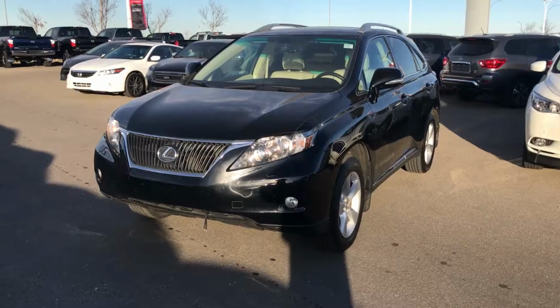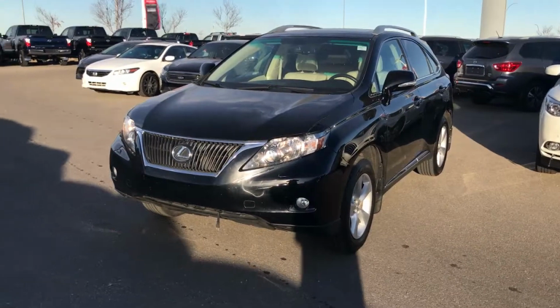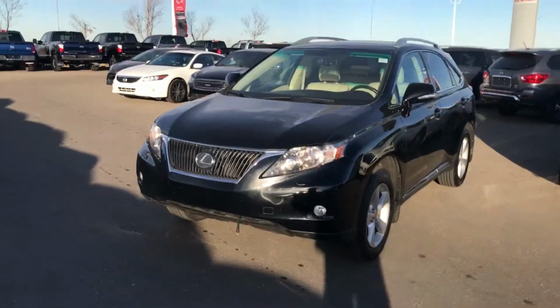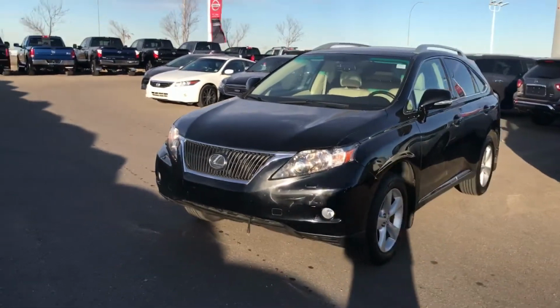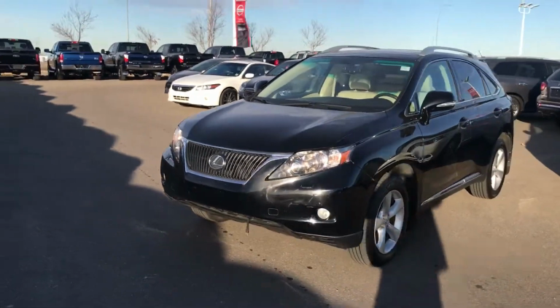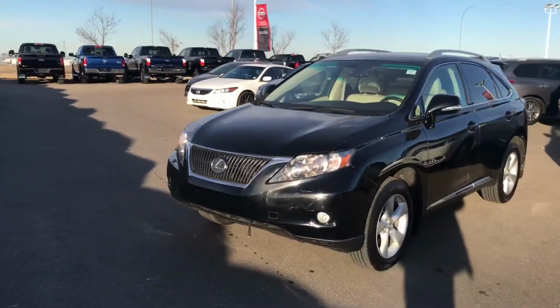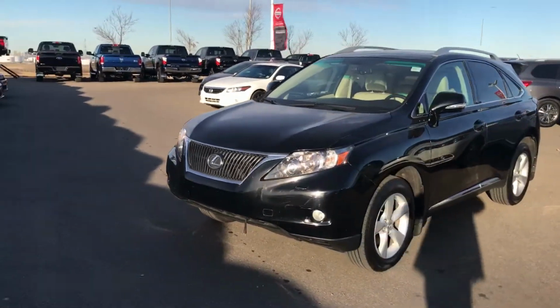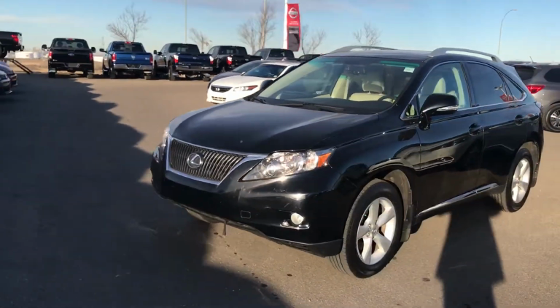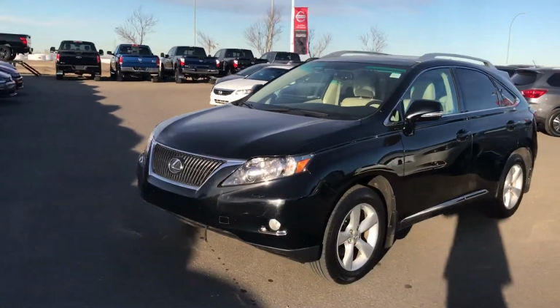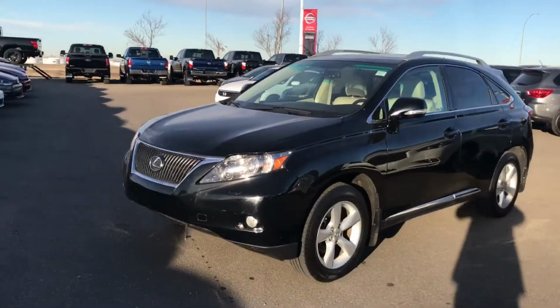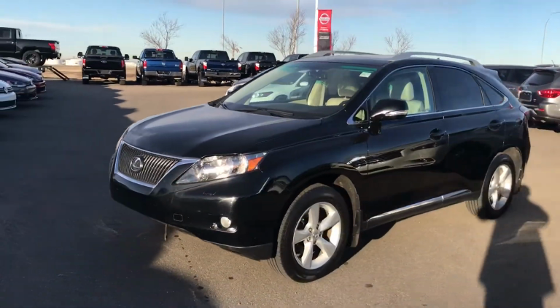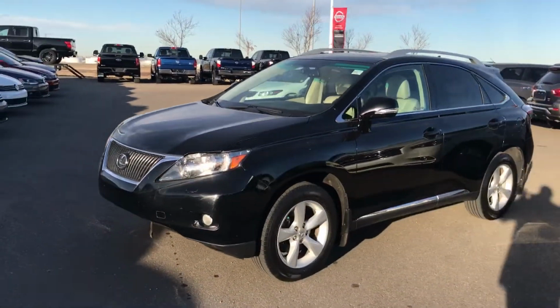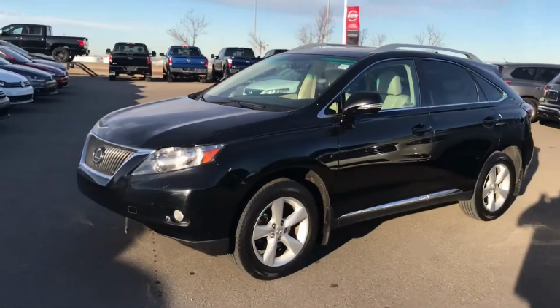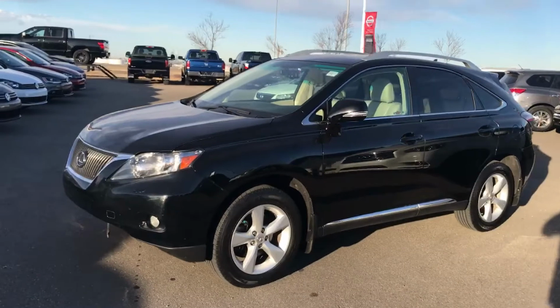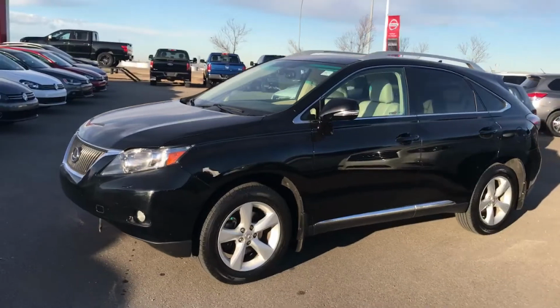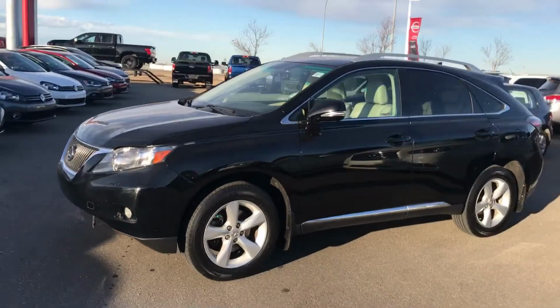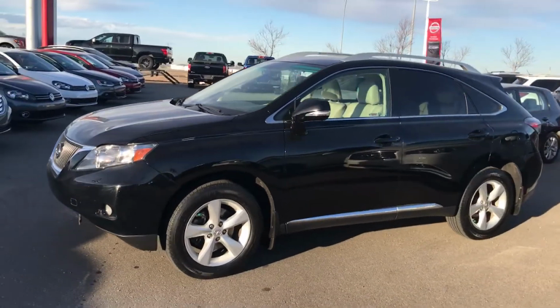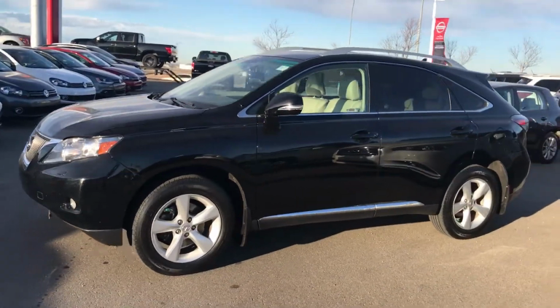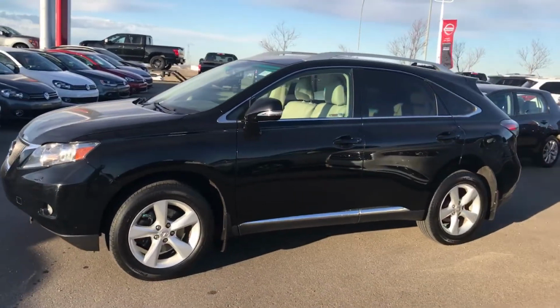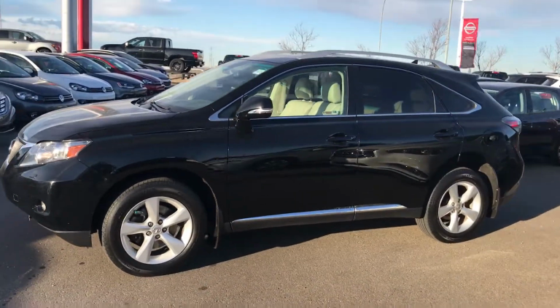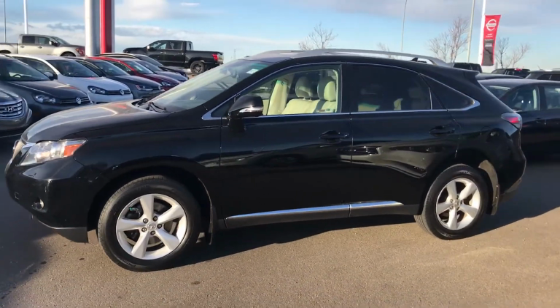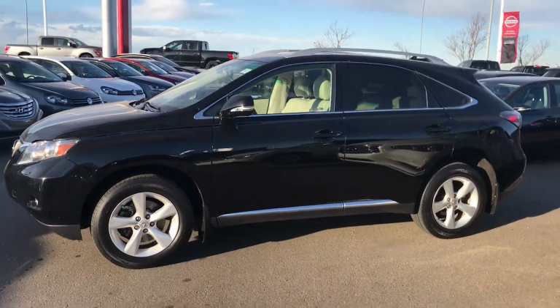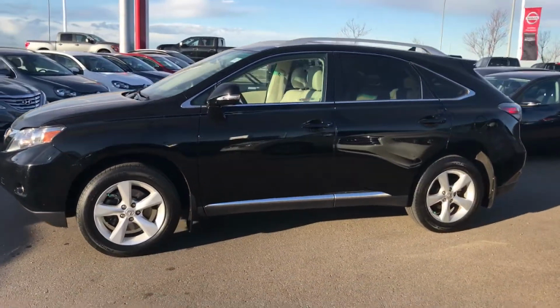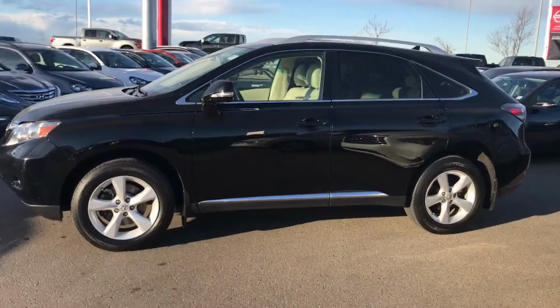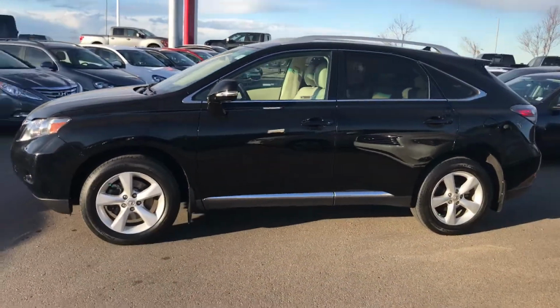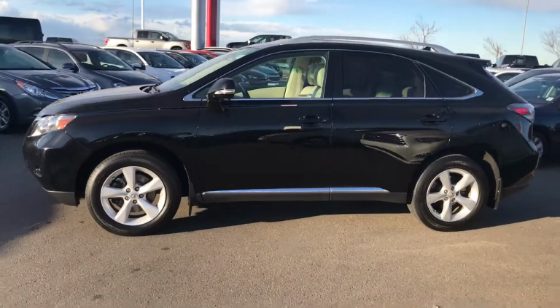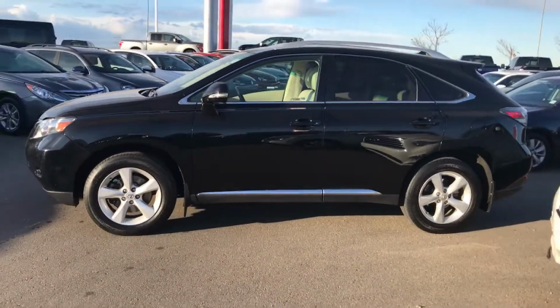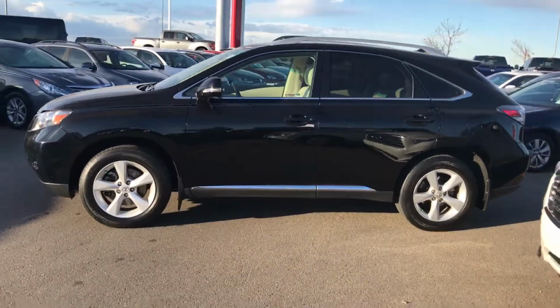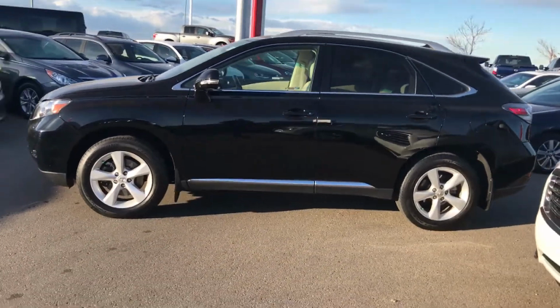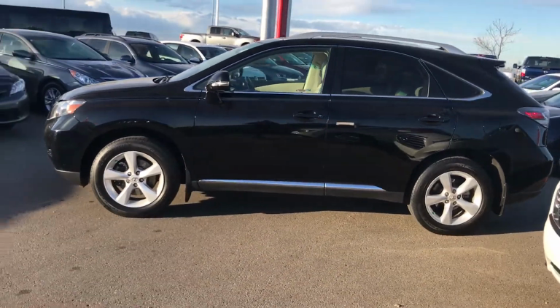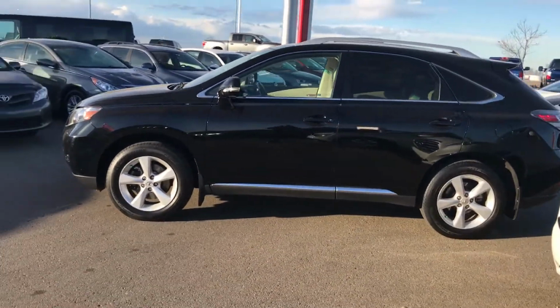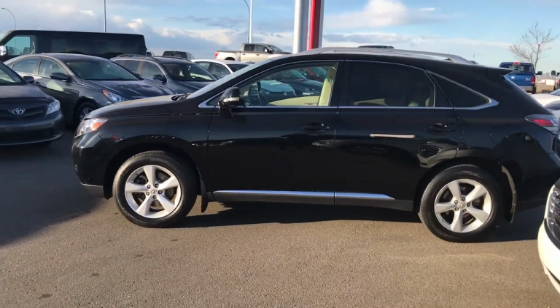Good morning, Rob here from Chiro Nissan. Here is the 2010 Lexus — the one you were interested in. We just took this one on trade.